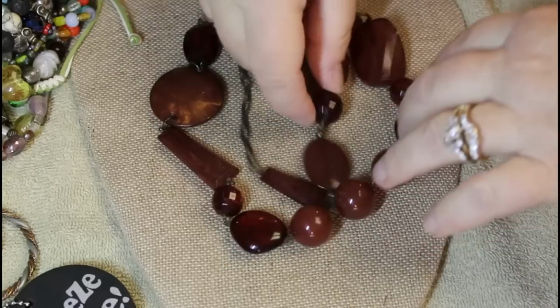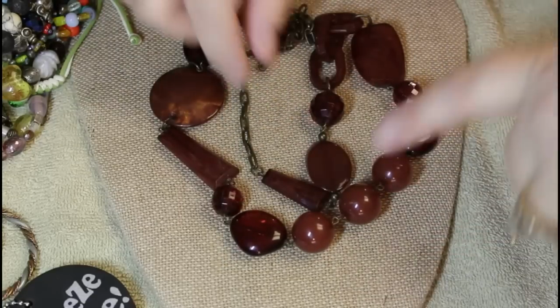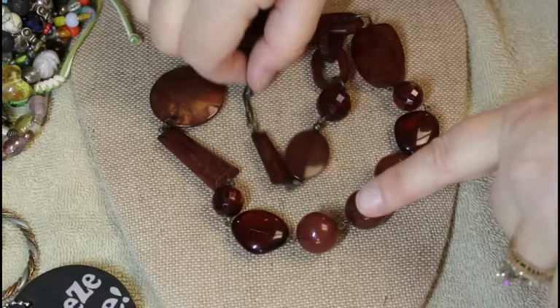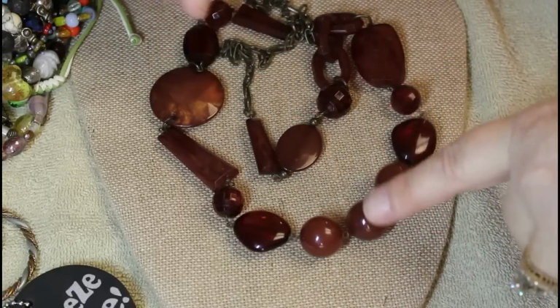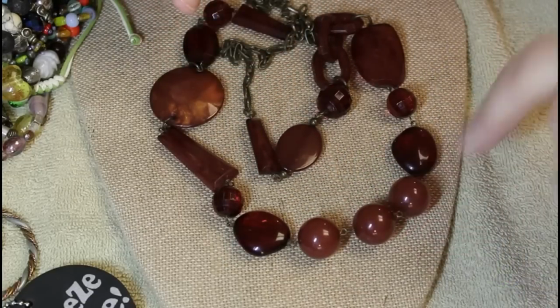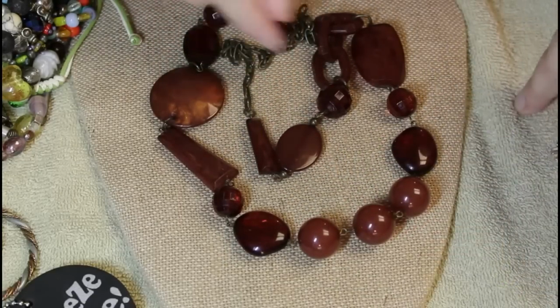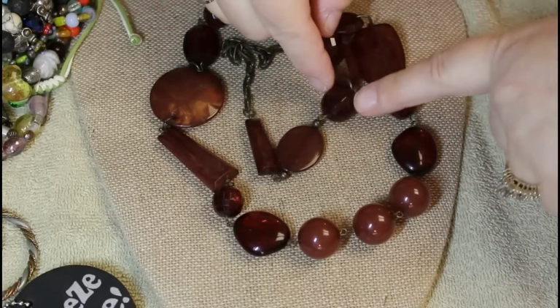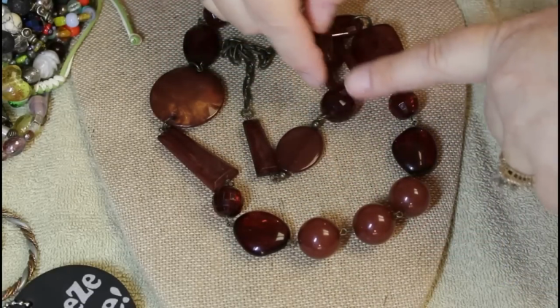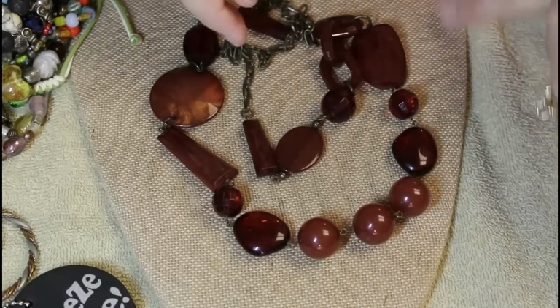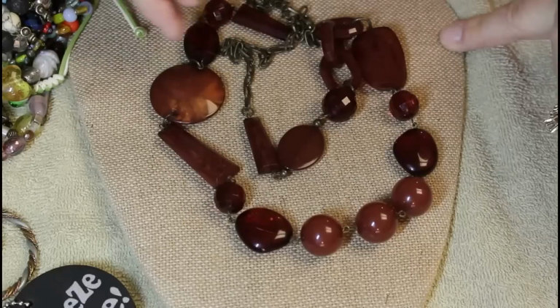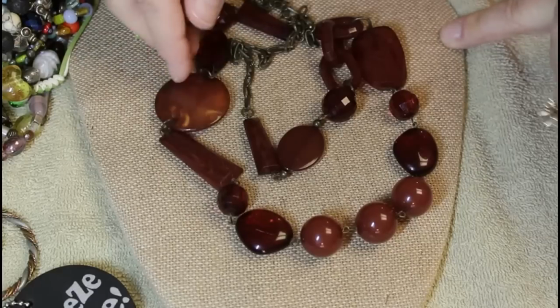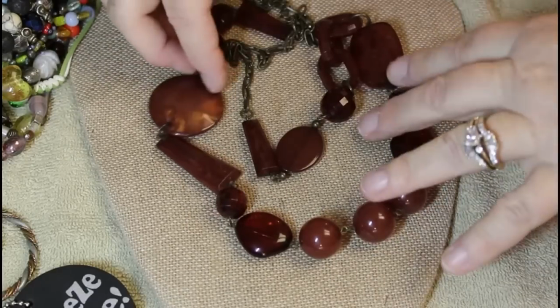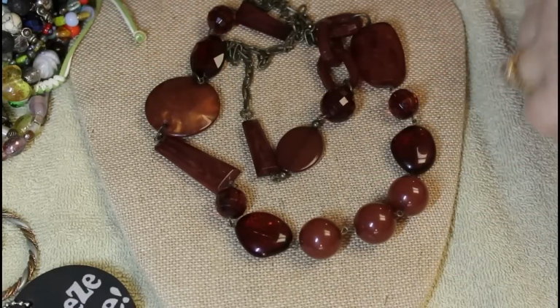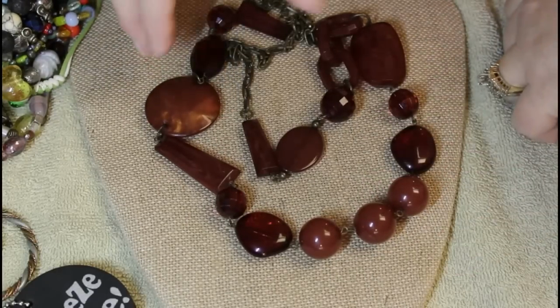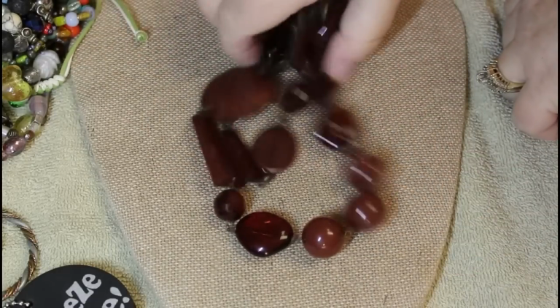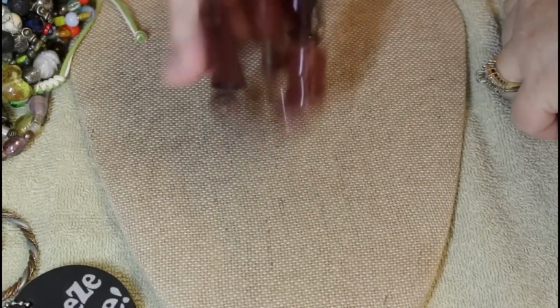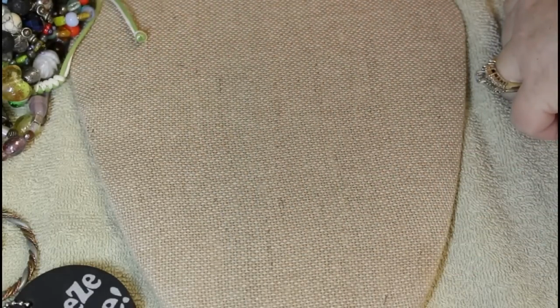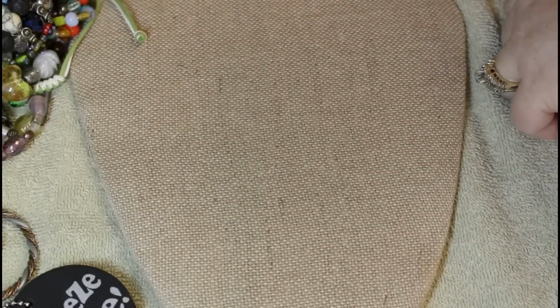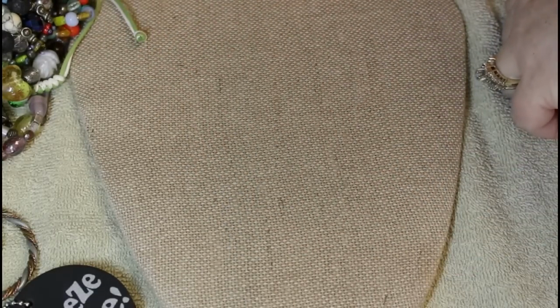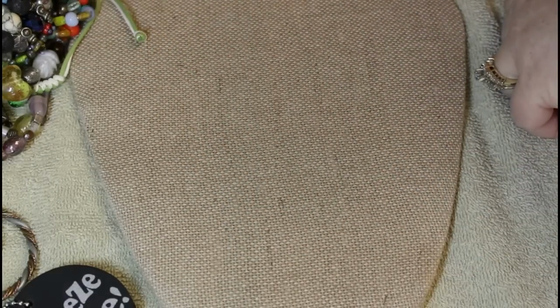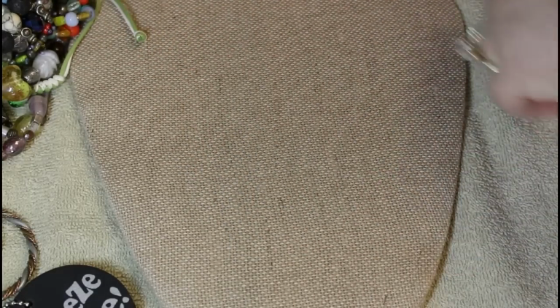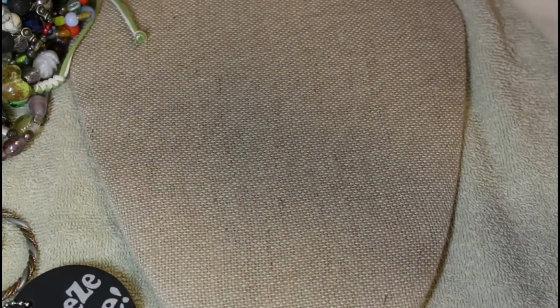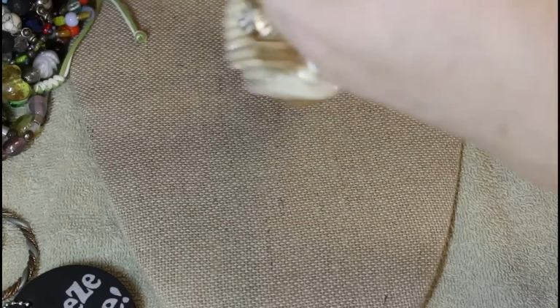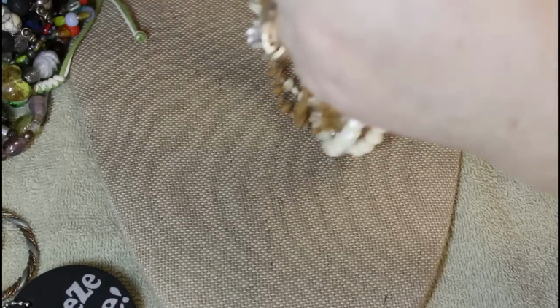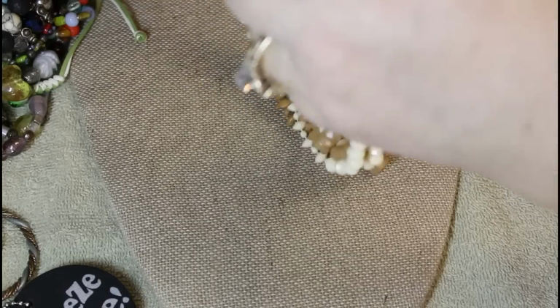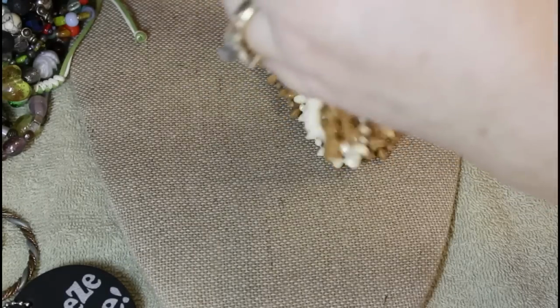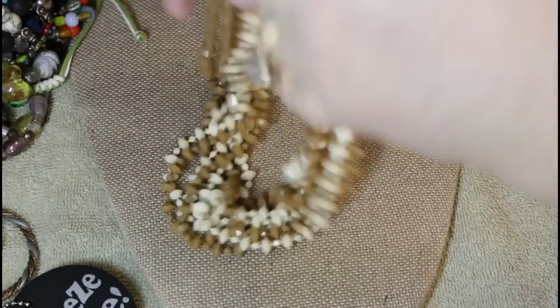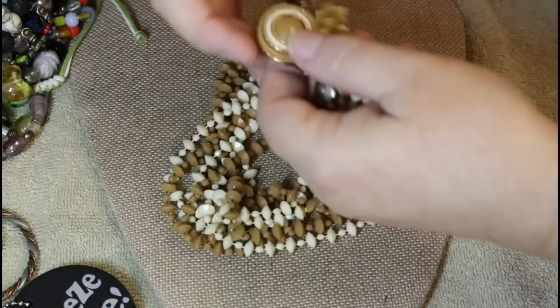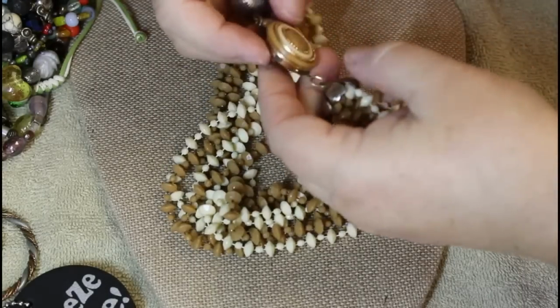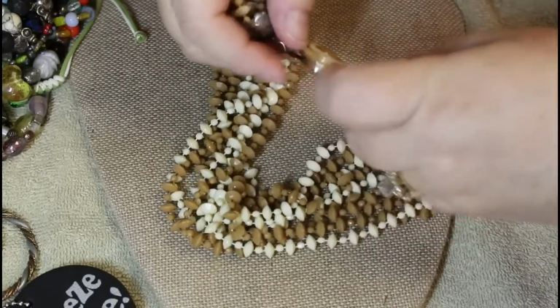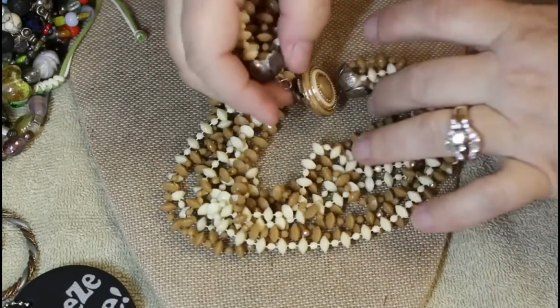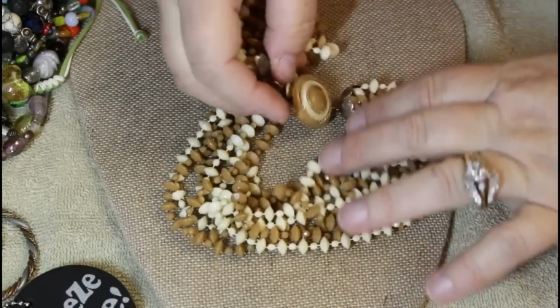Cognac color here, and these have a lot of faceting. These look older — look at this clasp.